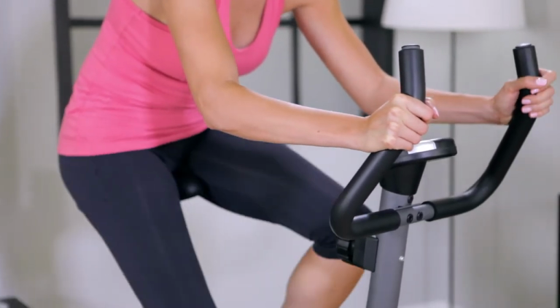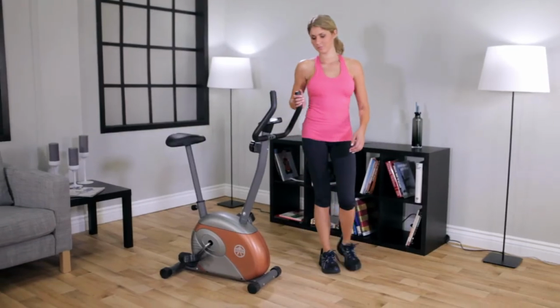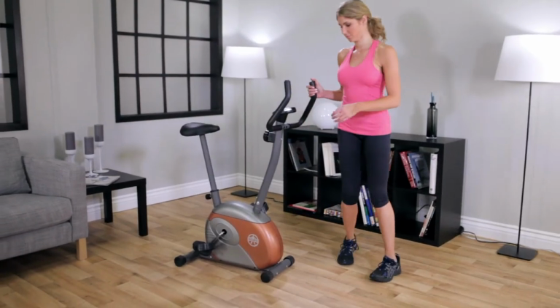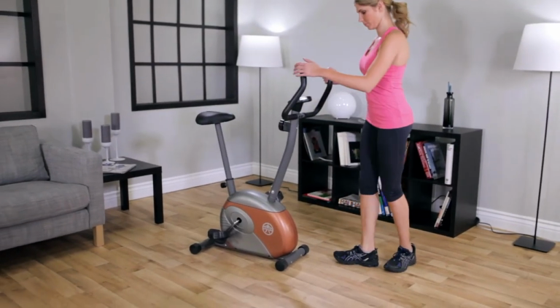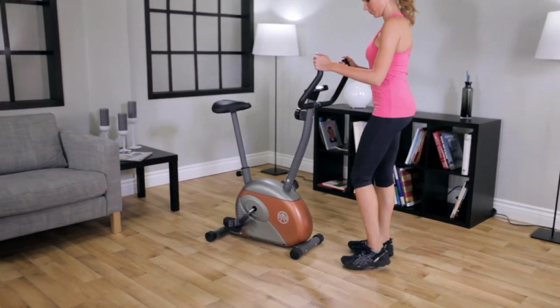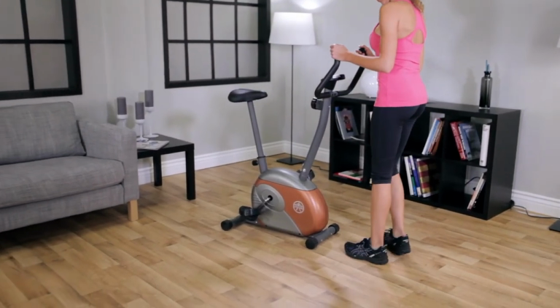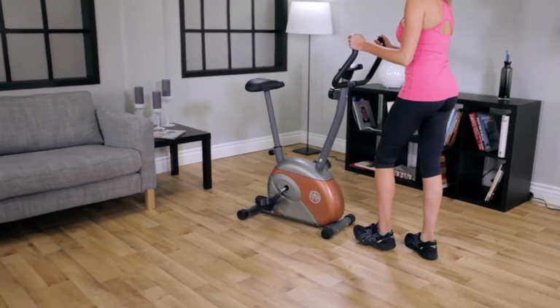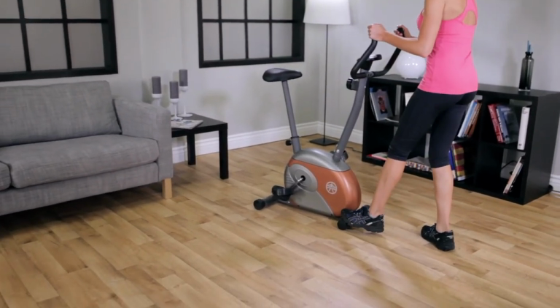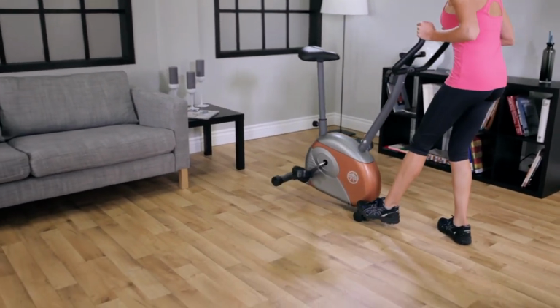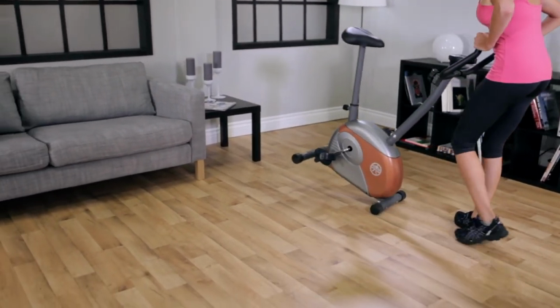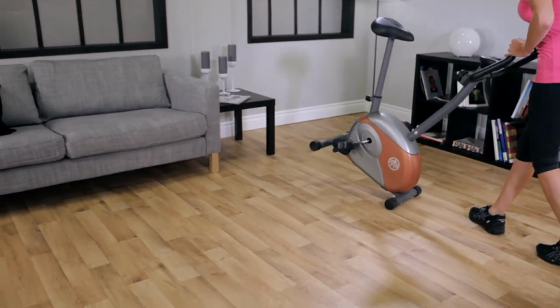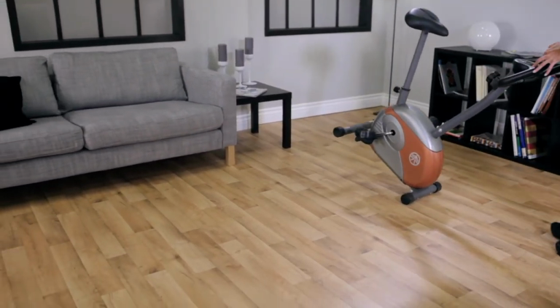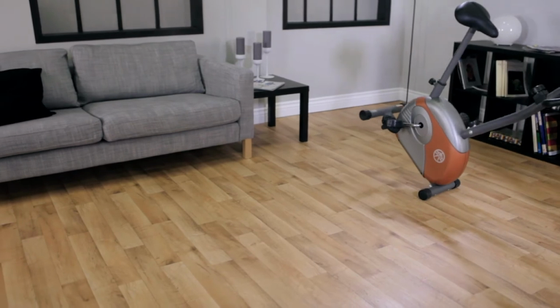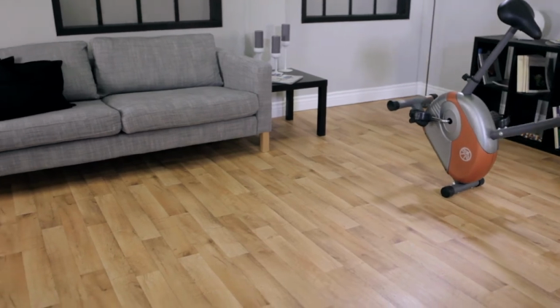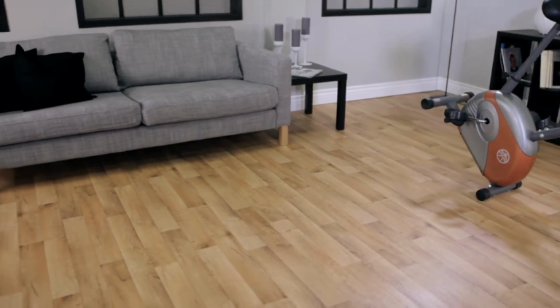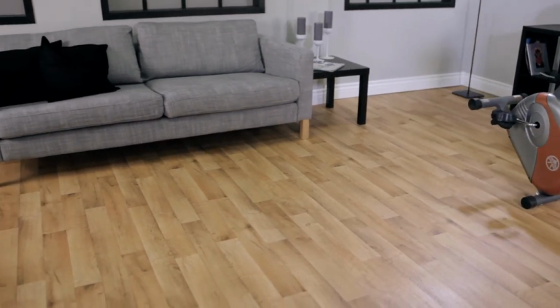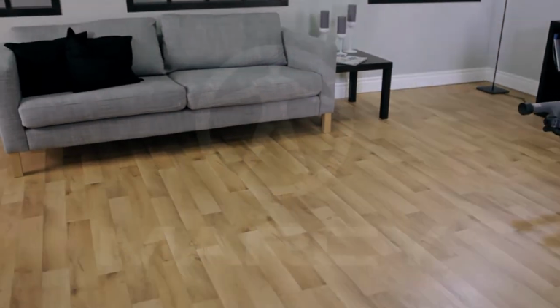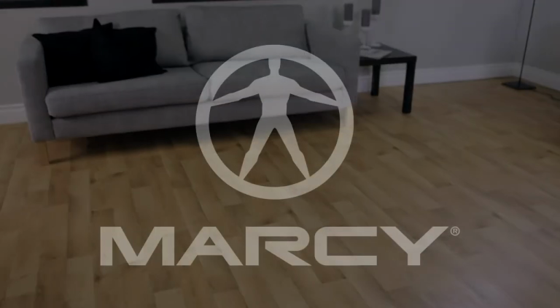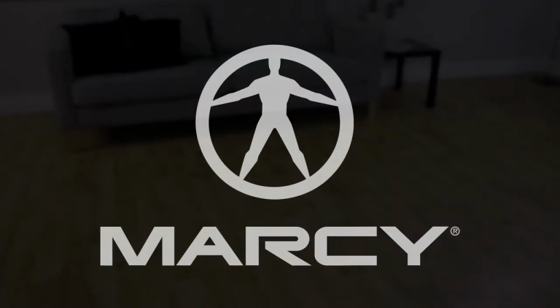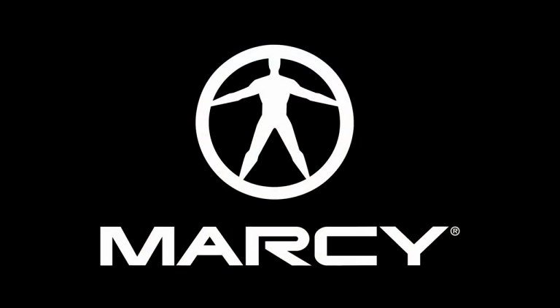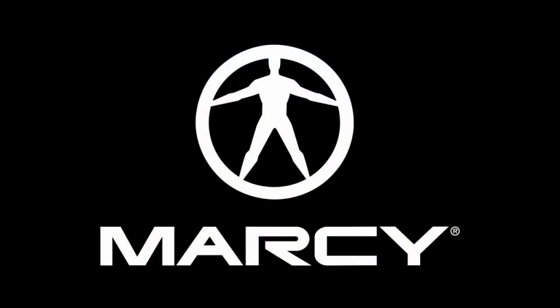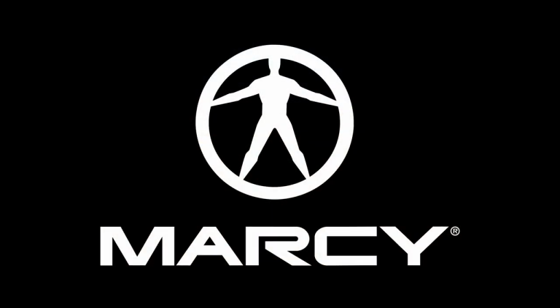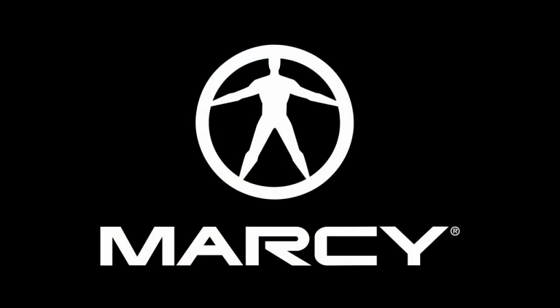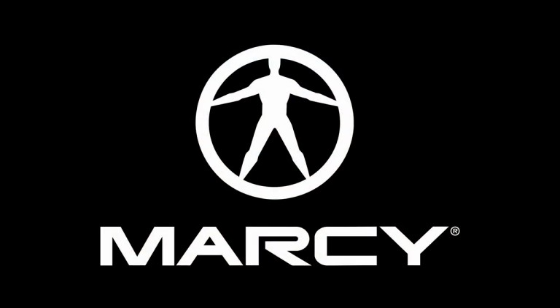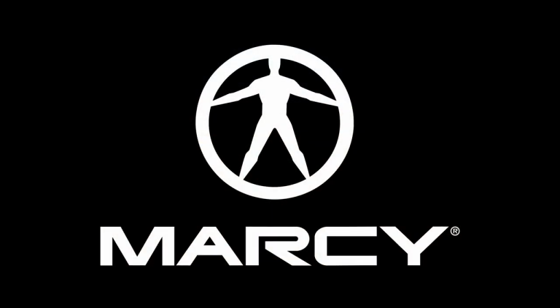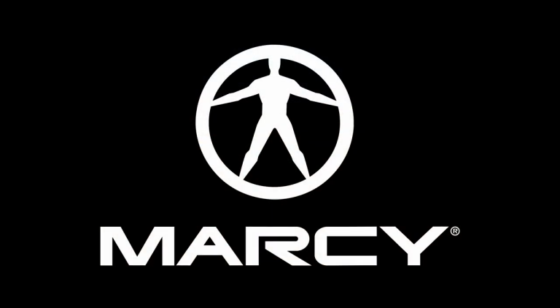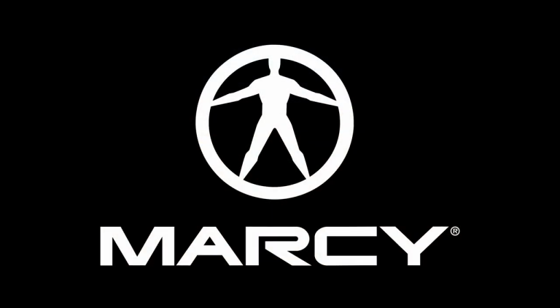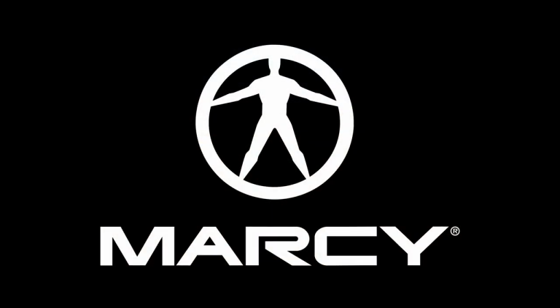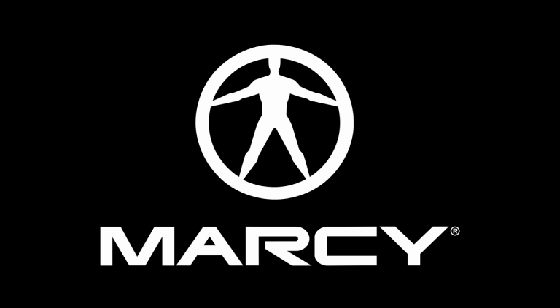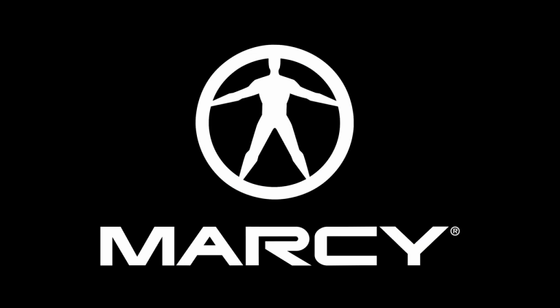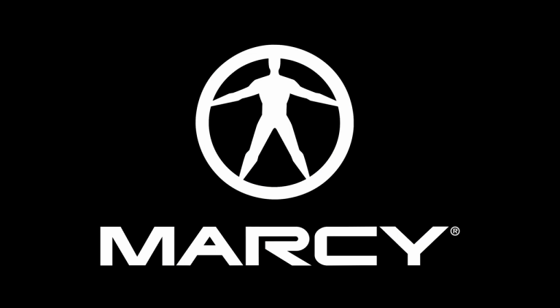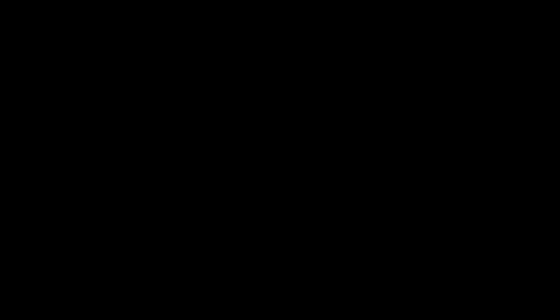The ME708 is easily rolled away for storage when you're done with your workout, and it comes with Marcy's two-year limited warranty.